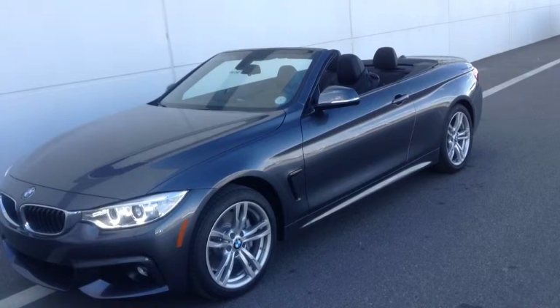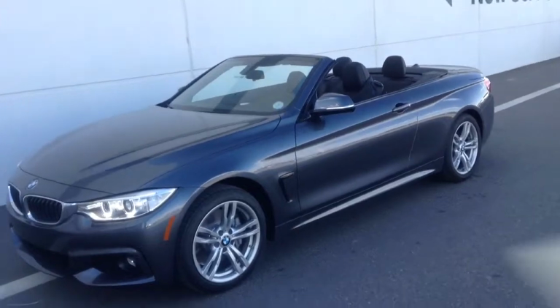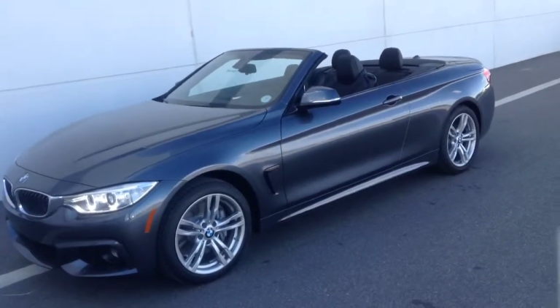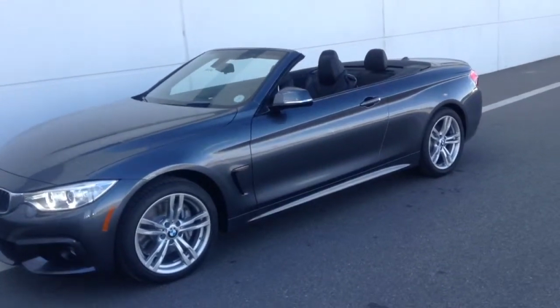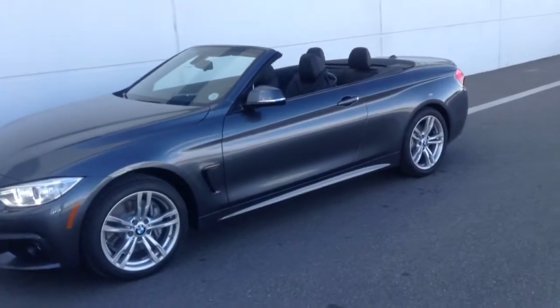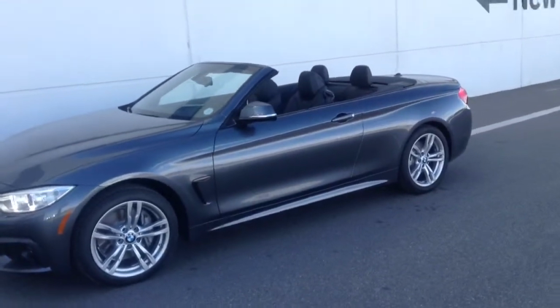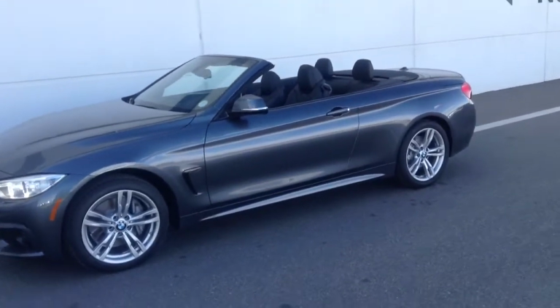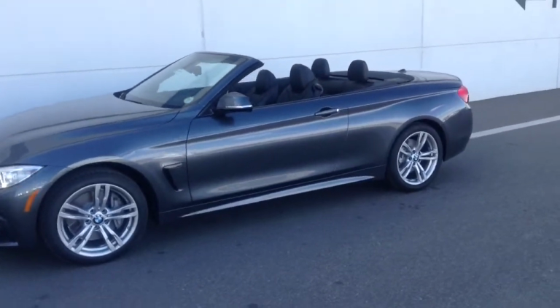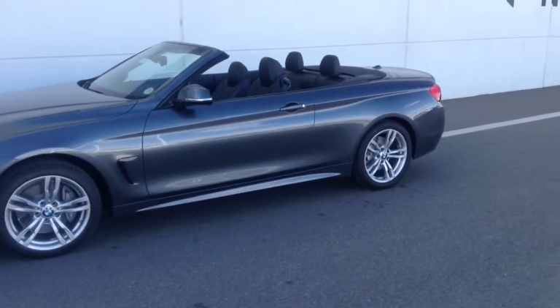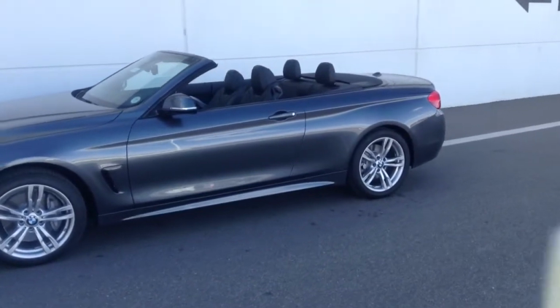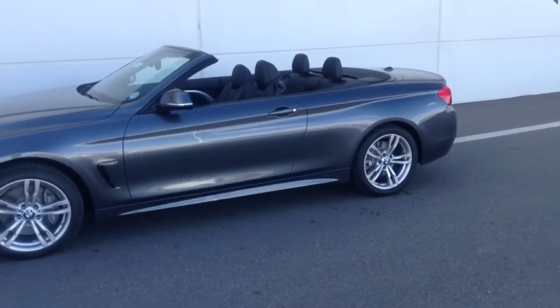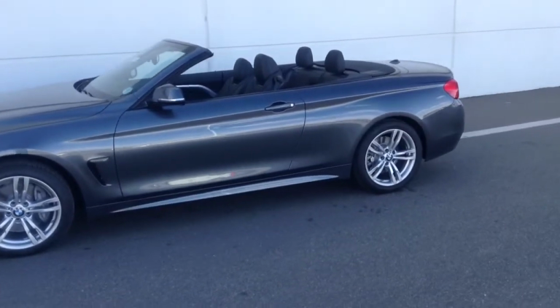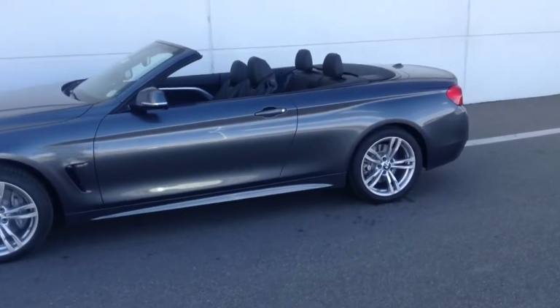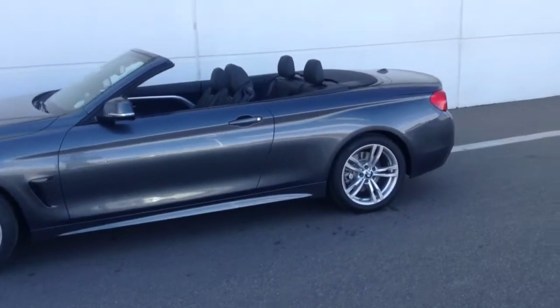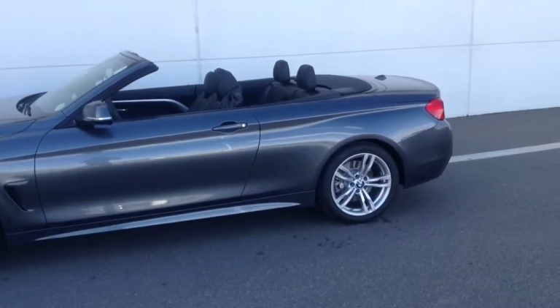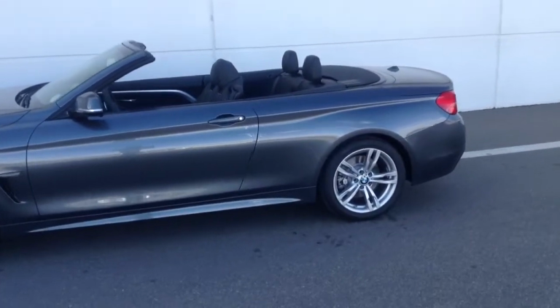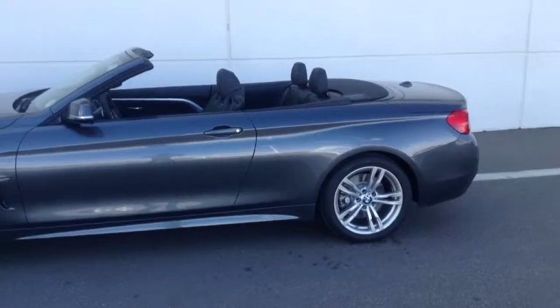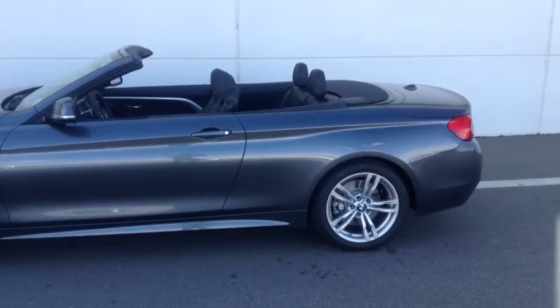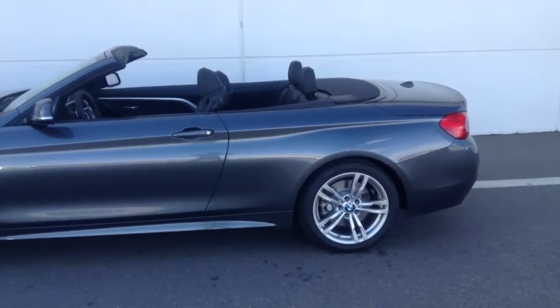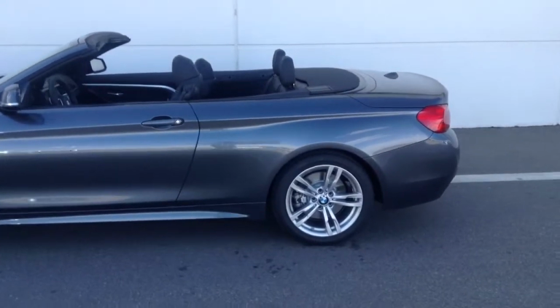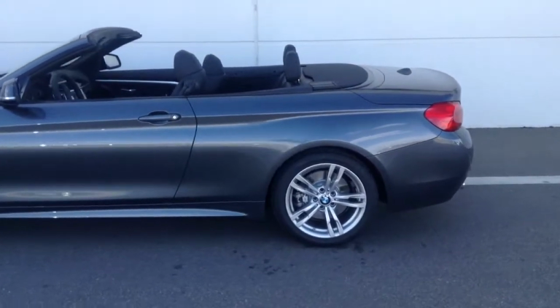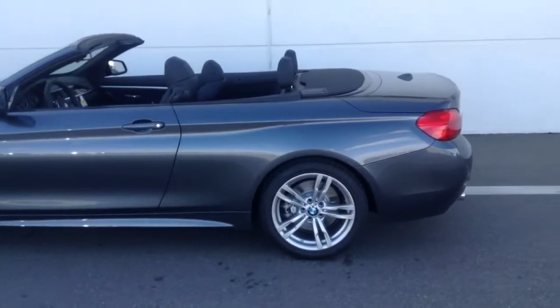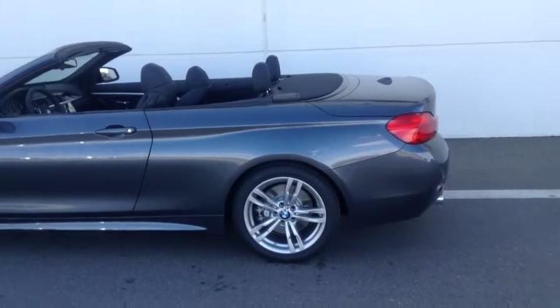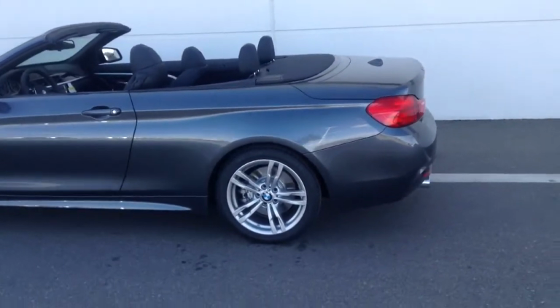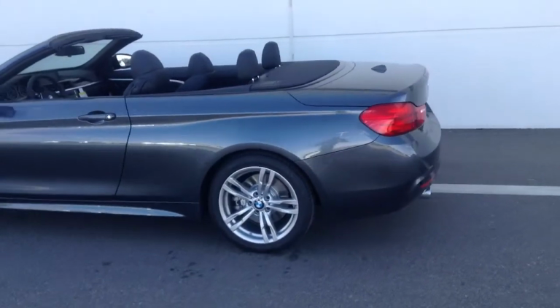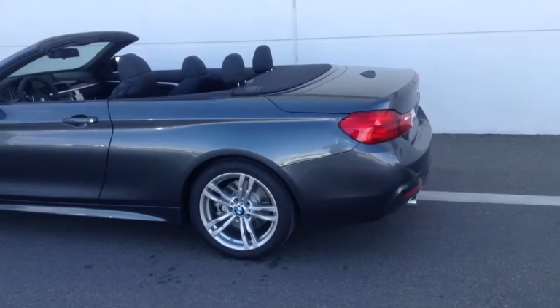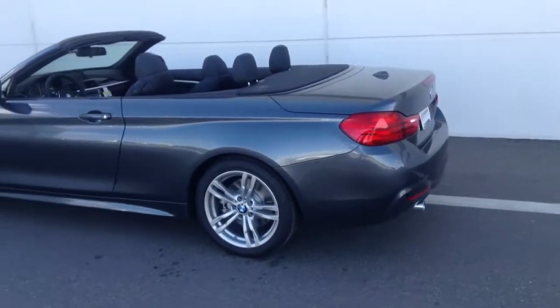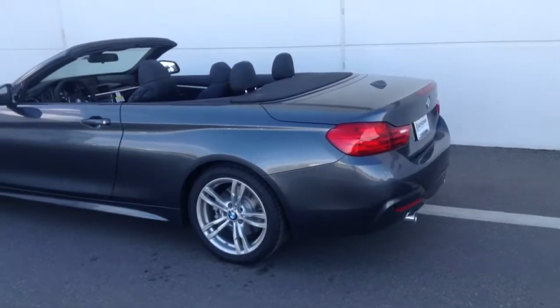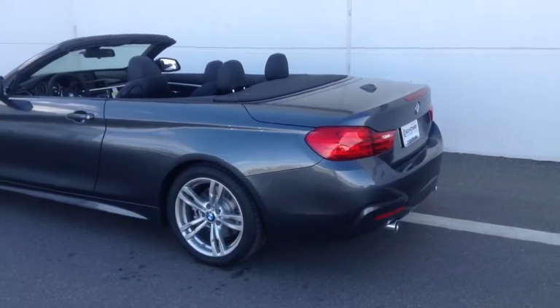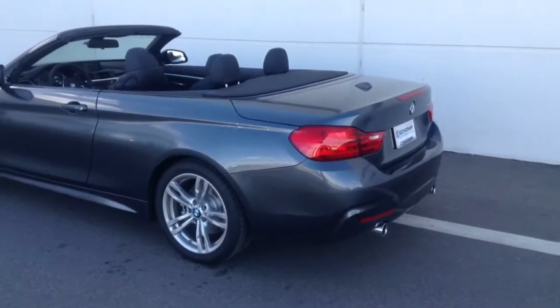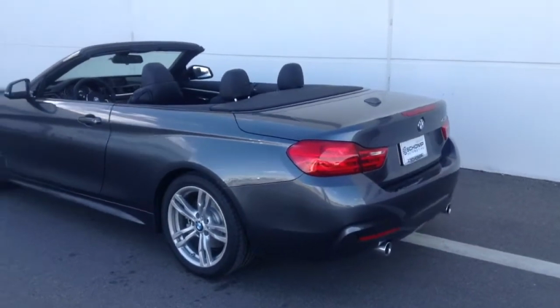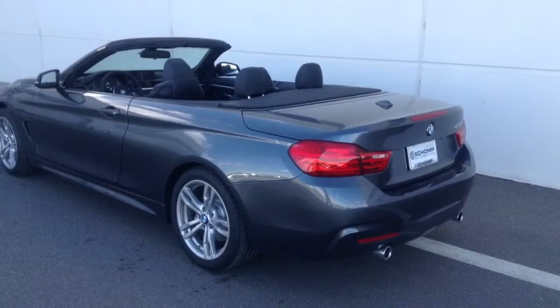Very nice car, very fun car. It is a hard top — we've got the top down so you can see it right now. Hard top convertible, almost looks like a coupe. Very practical in the winter as well, and it's even available in all wheel drive this year.